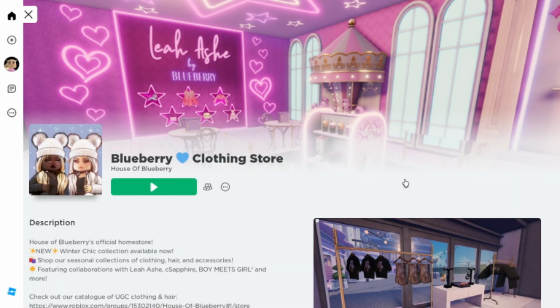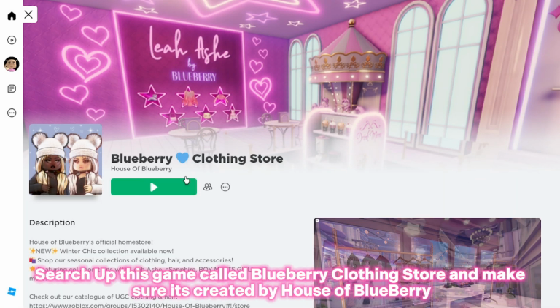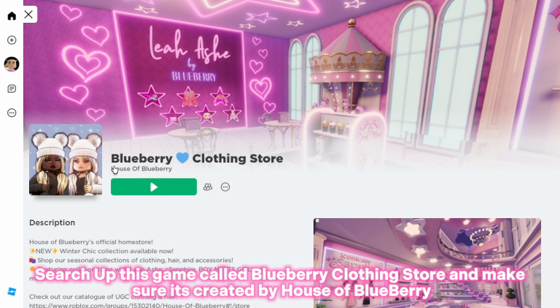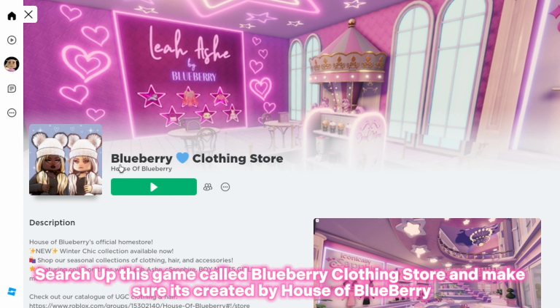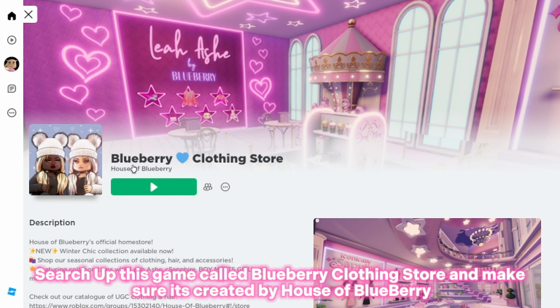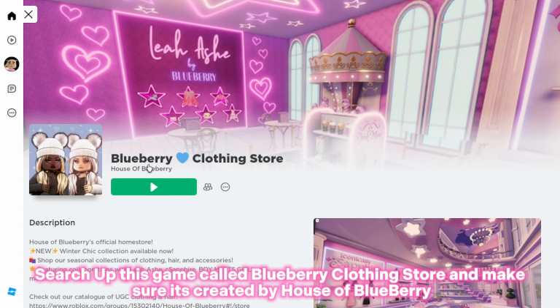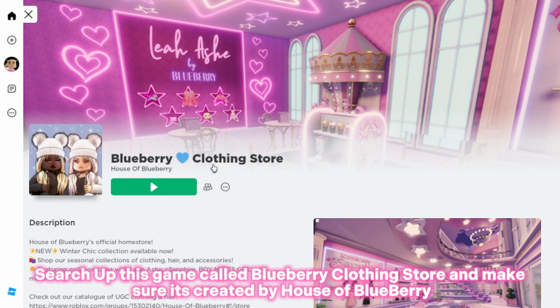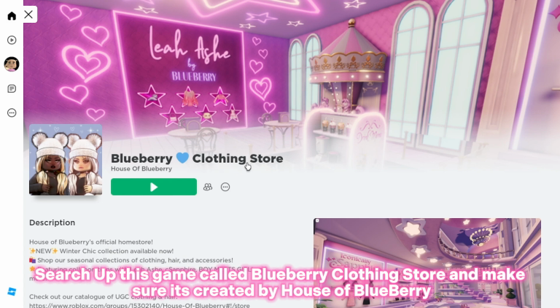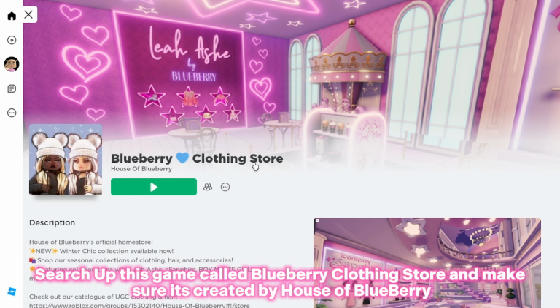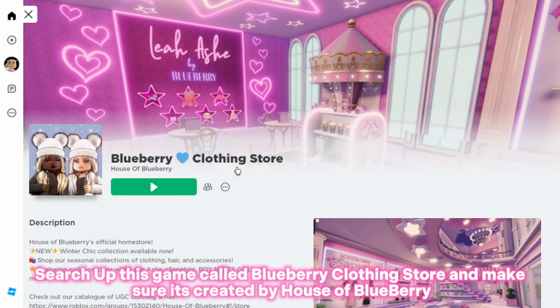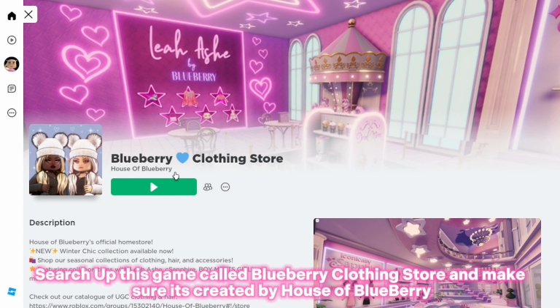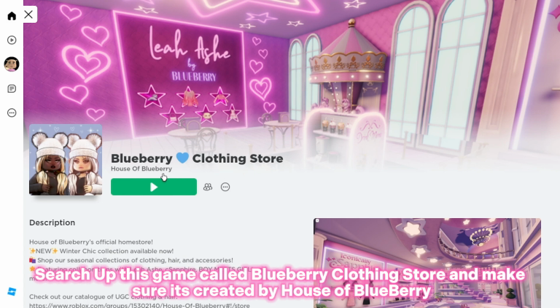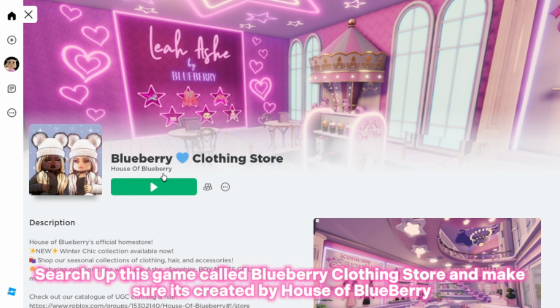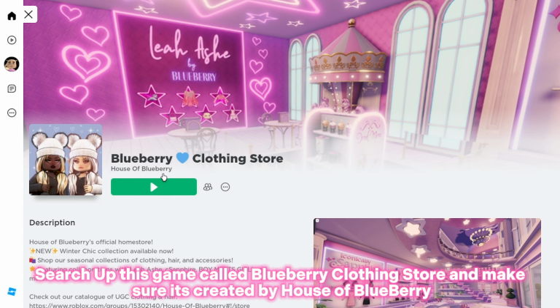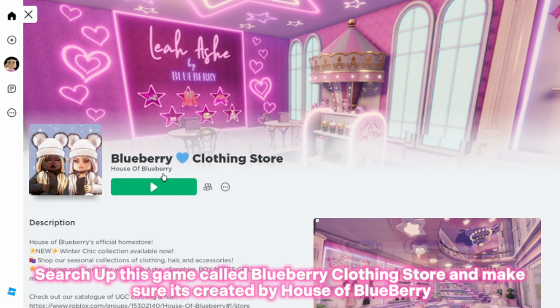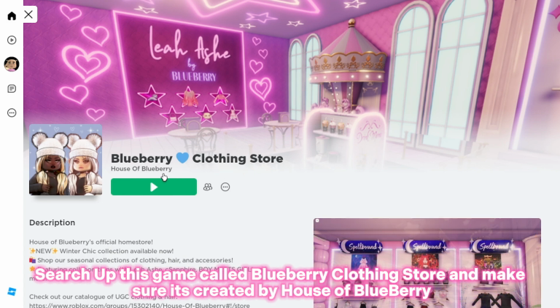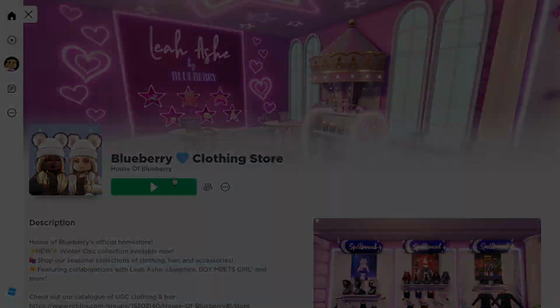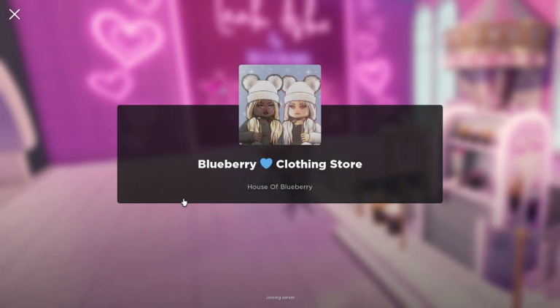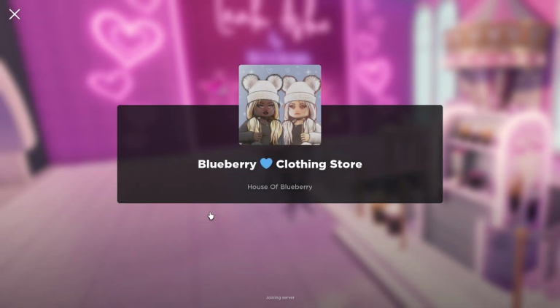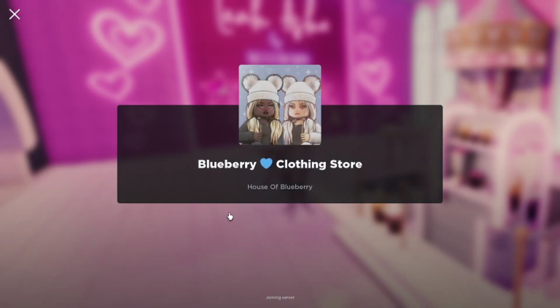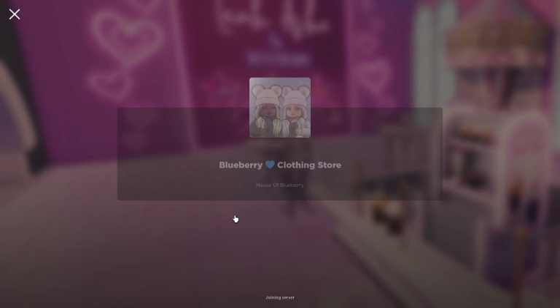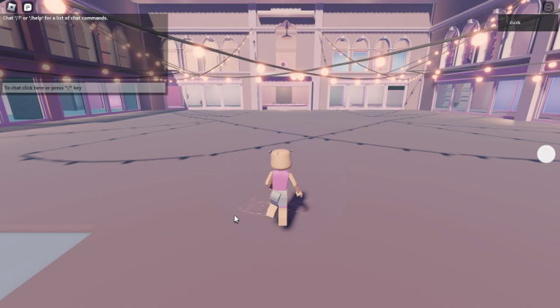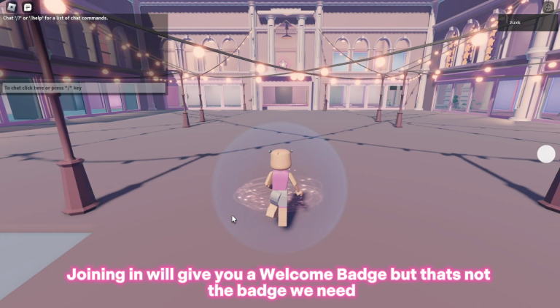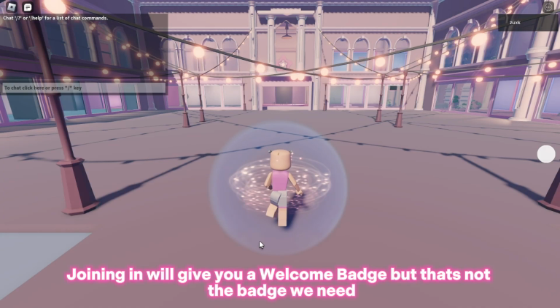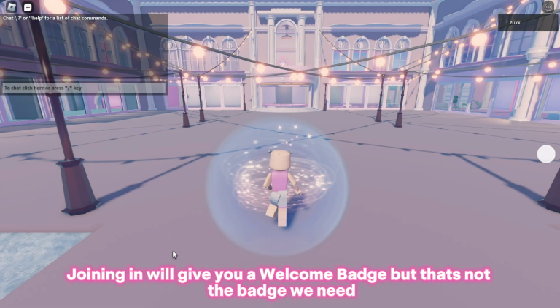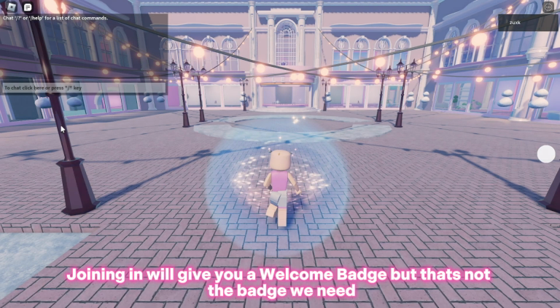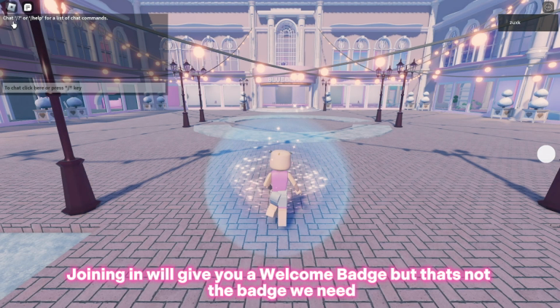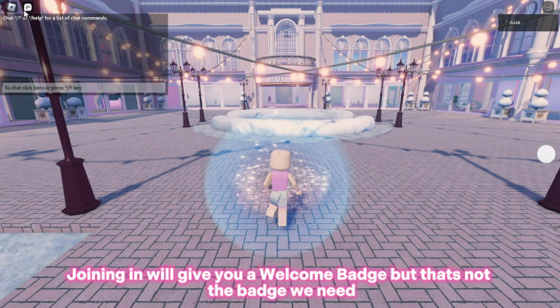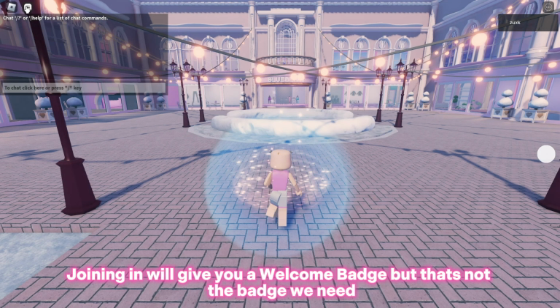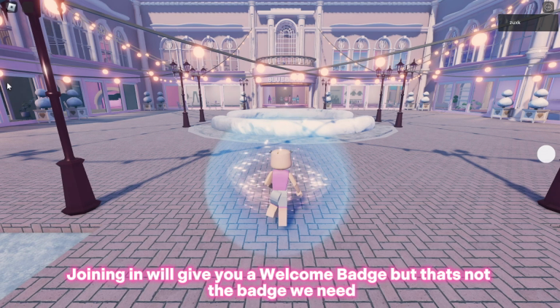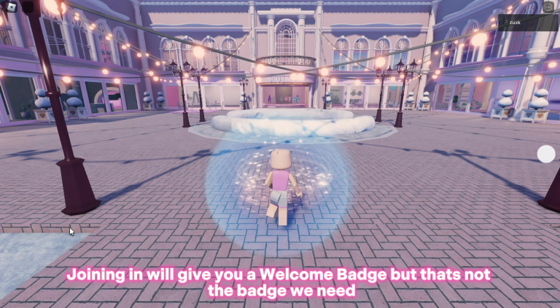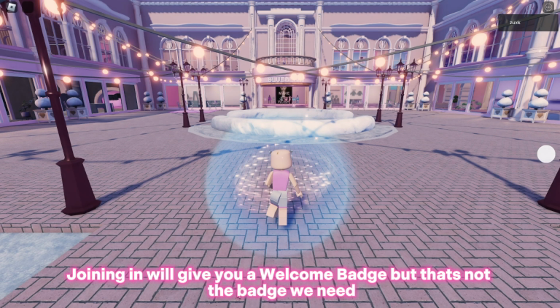Search up this game called Blueberry Clothing Store and make sure it's created by House of Blueberry. Joining in will give you a welcome badge, but that's not the badge we need.